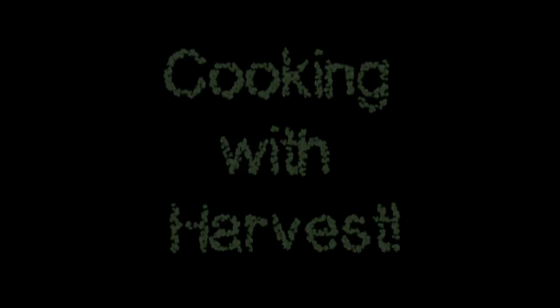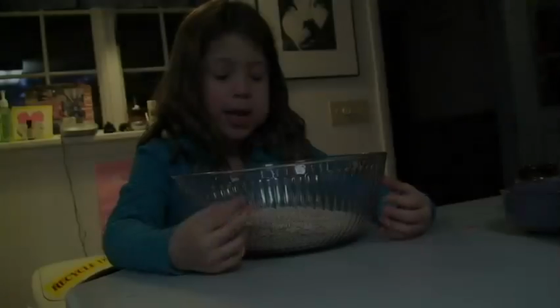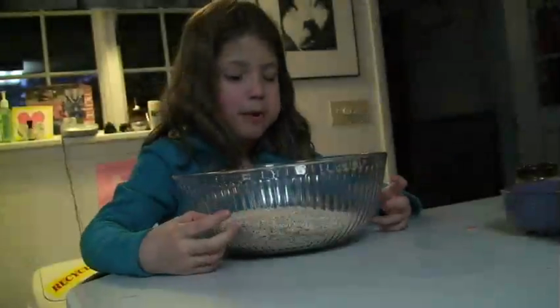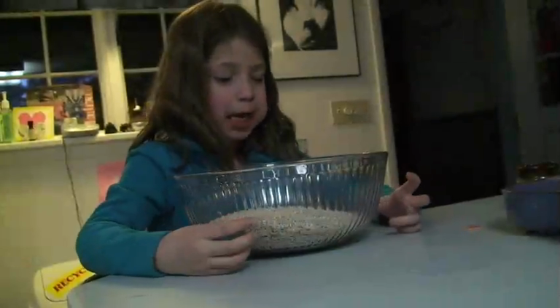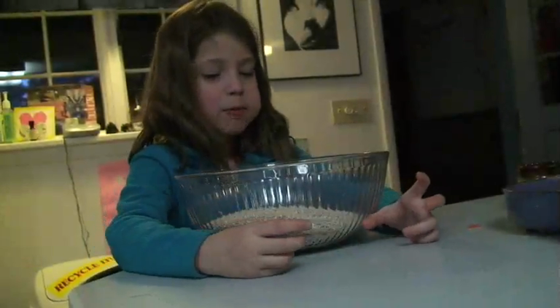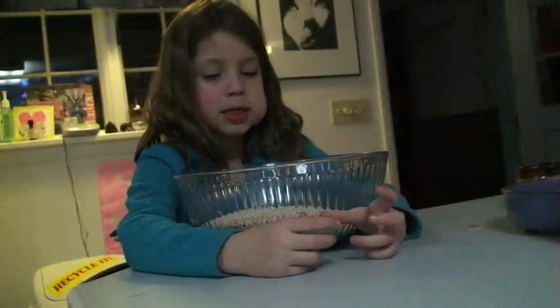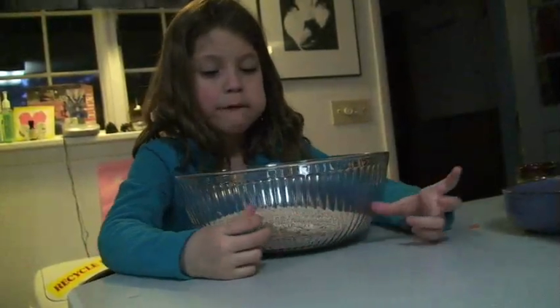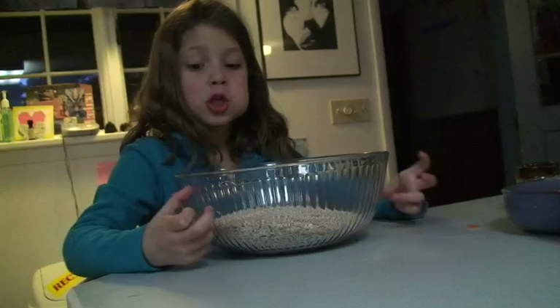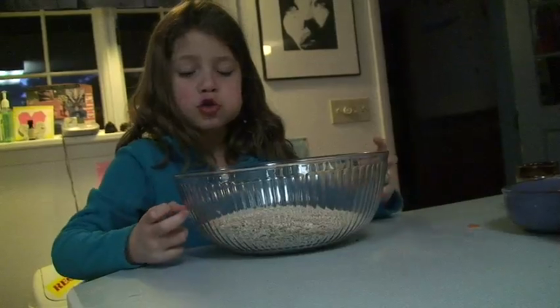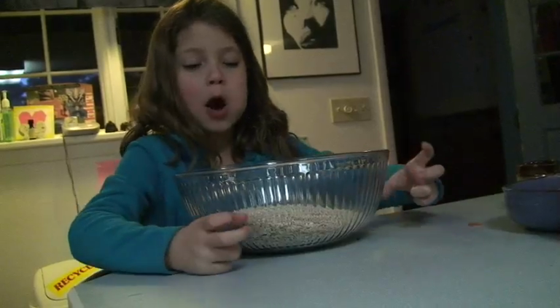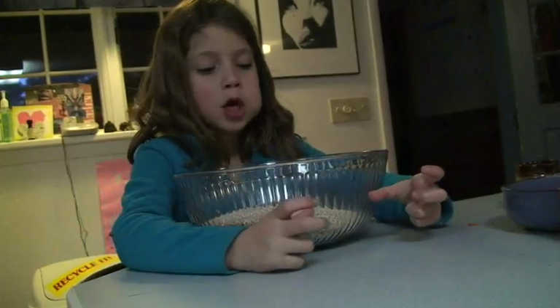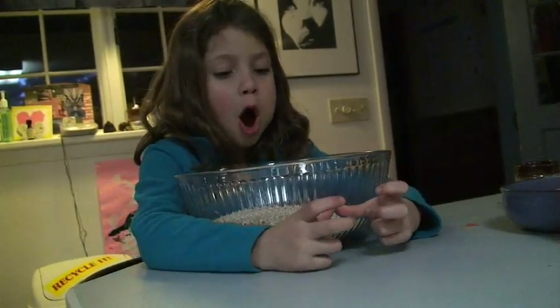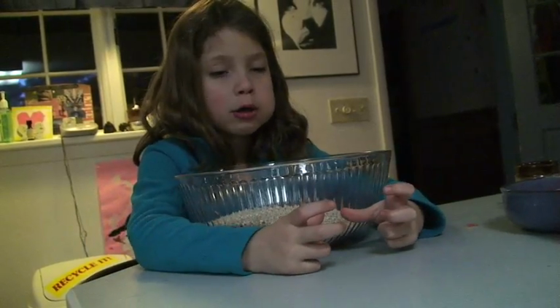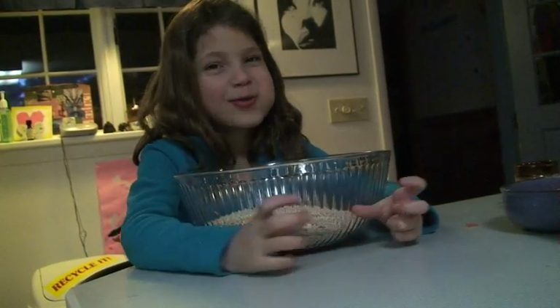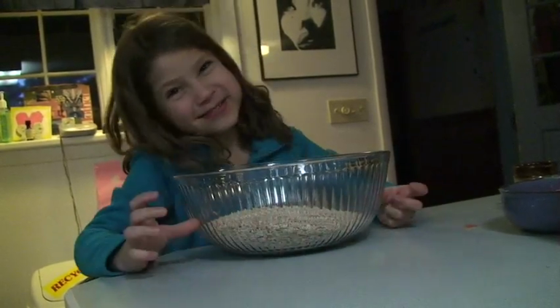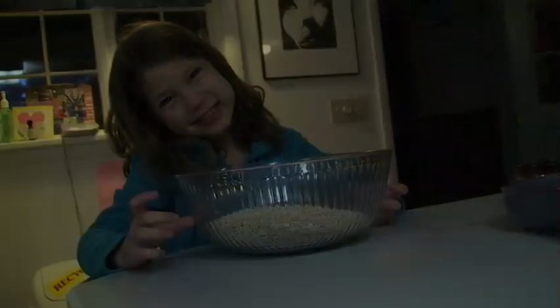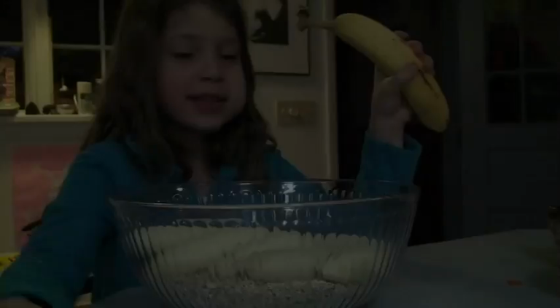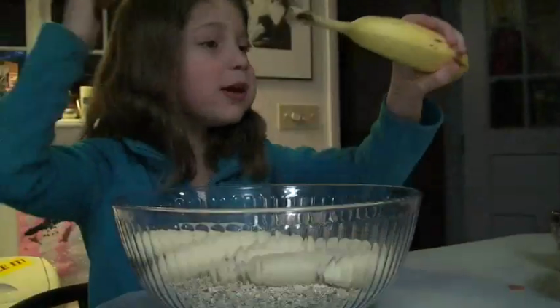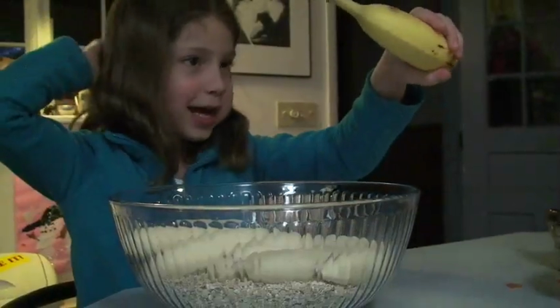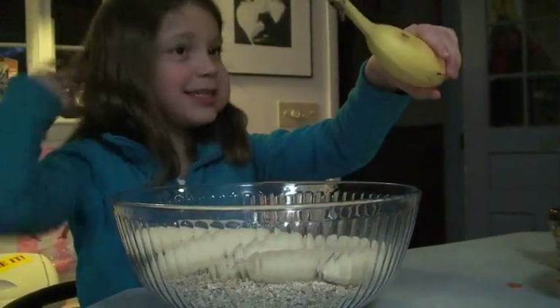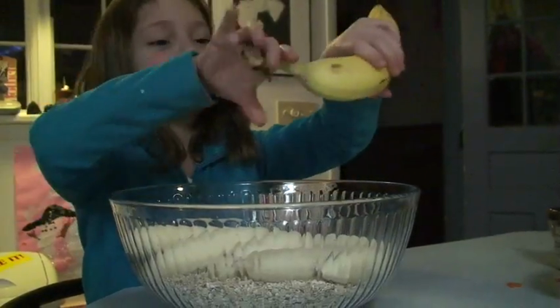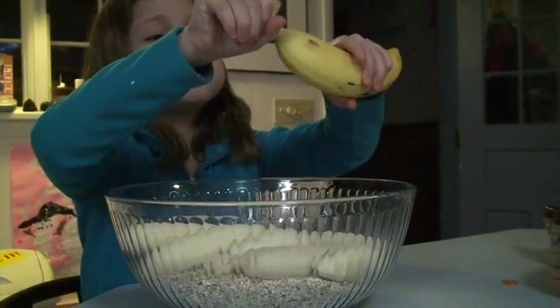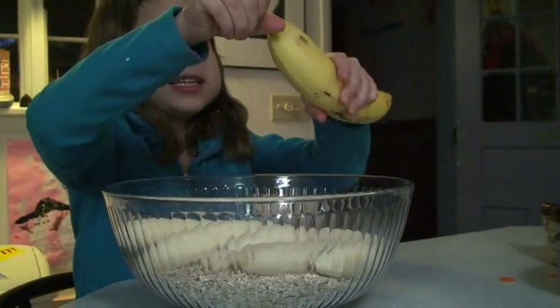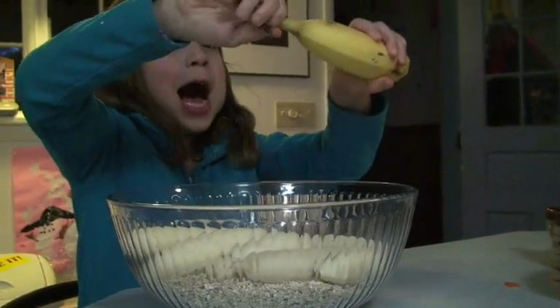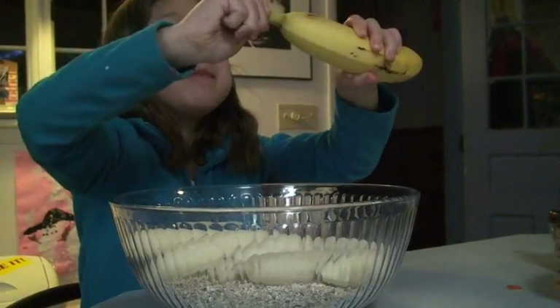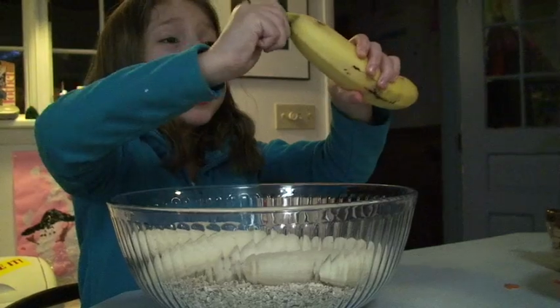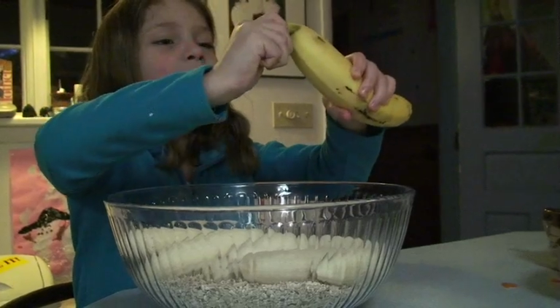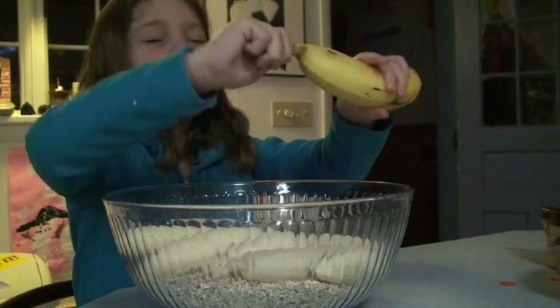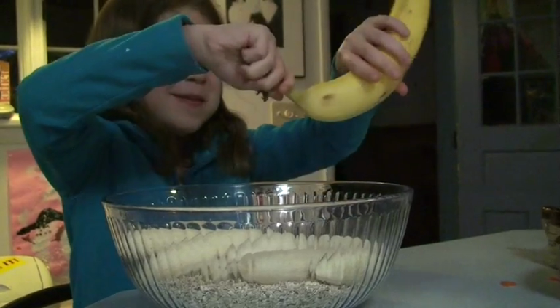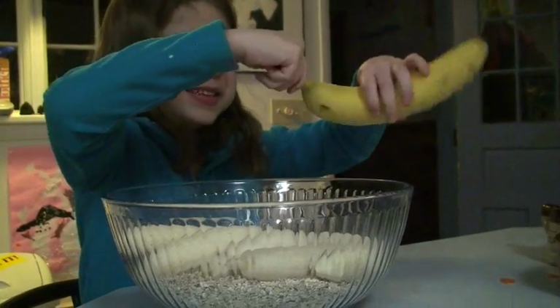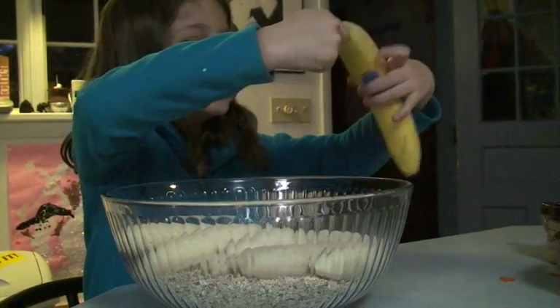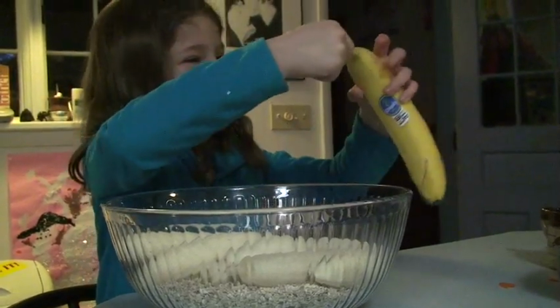We are making Uncle Mike cookies. First you start out with quick oats. Then you have to add six good bananas. I'm feeling a banana.